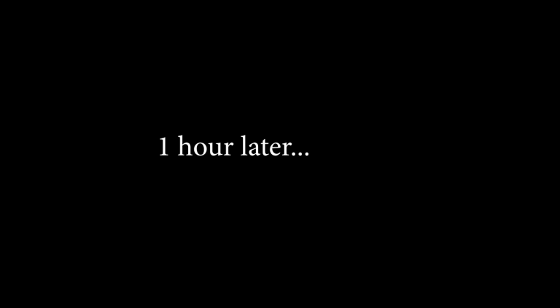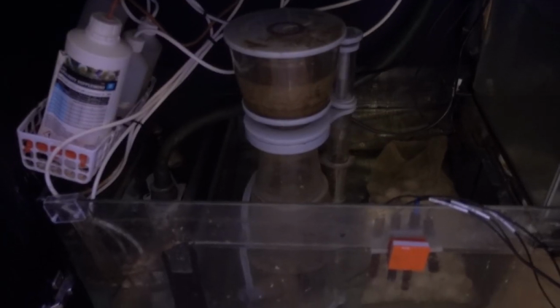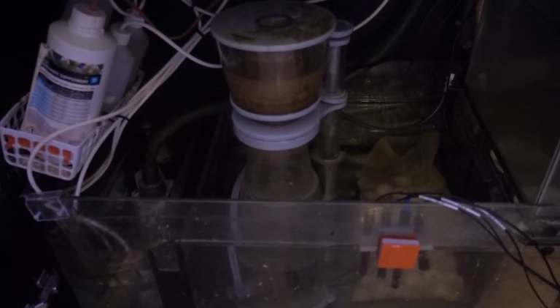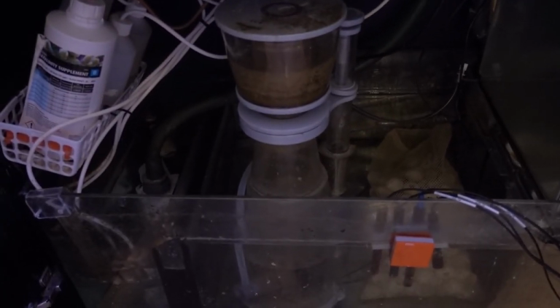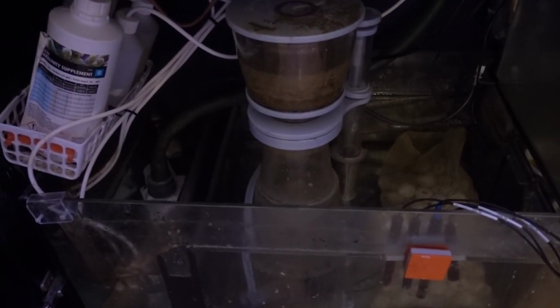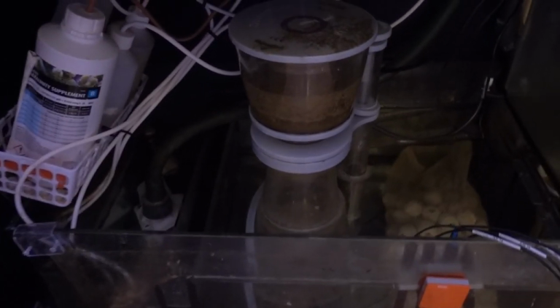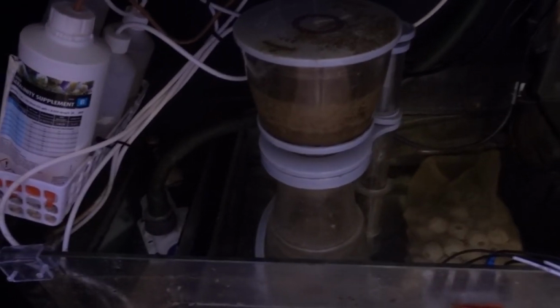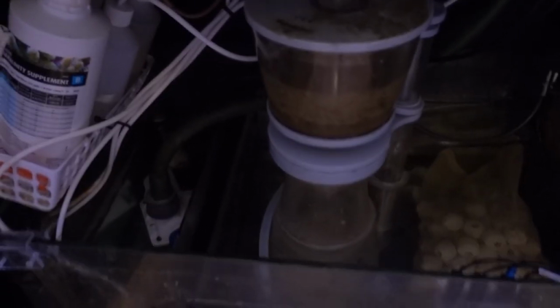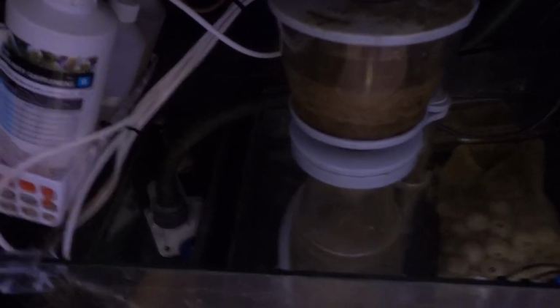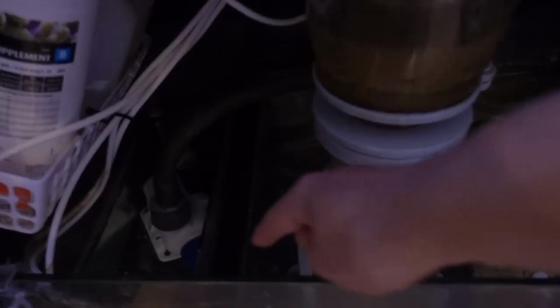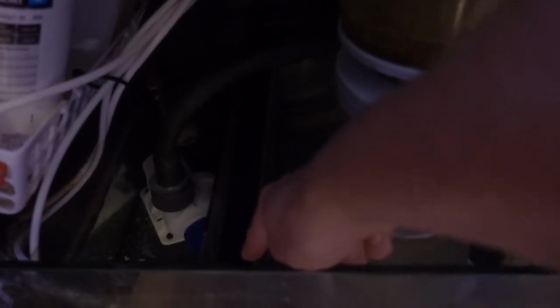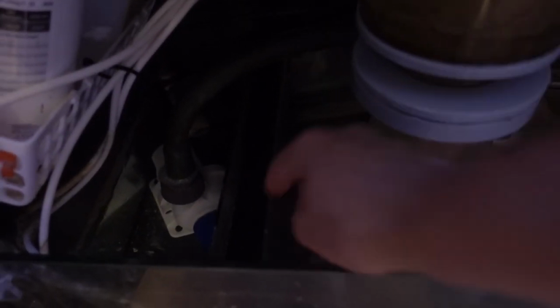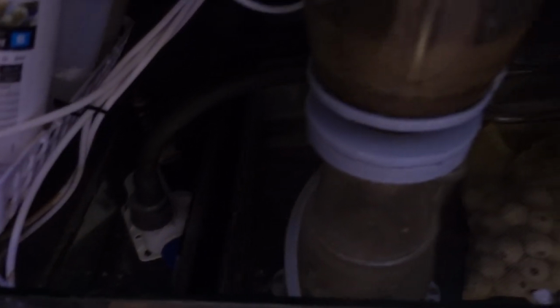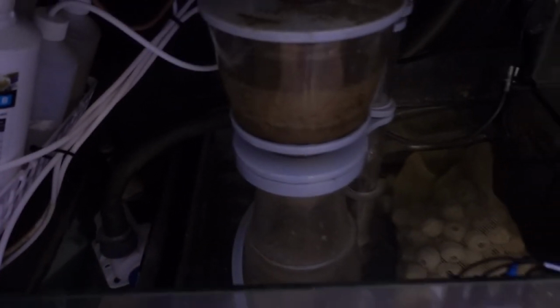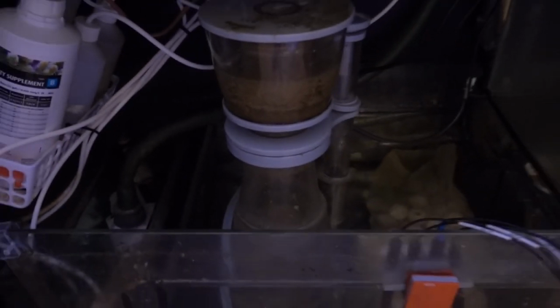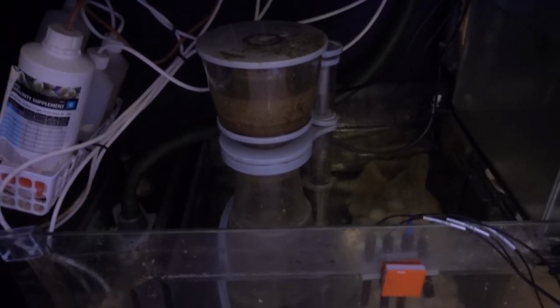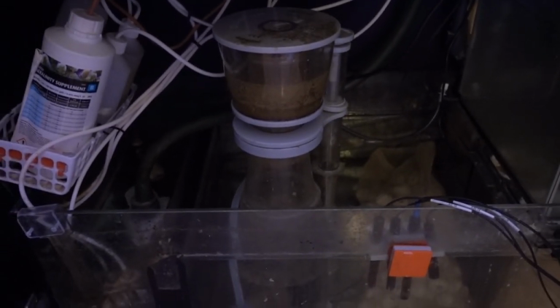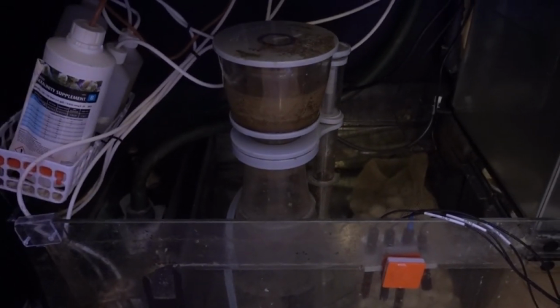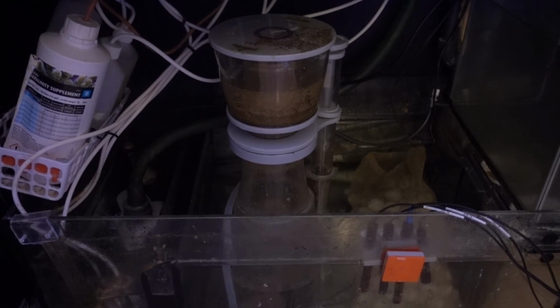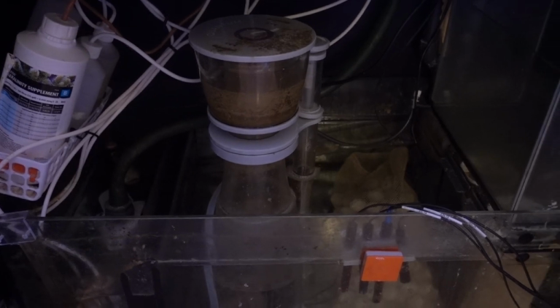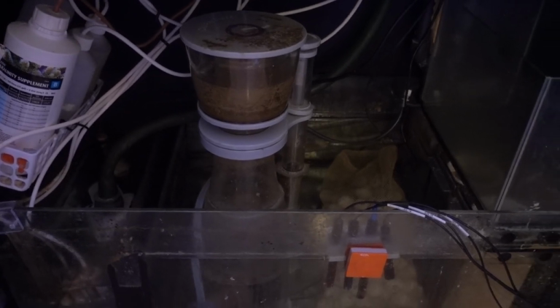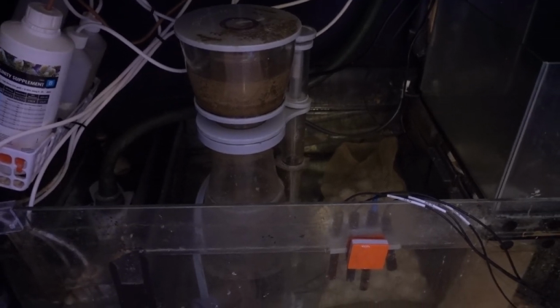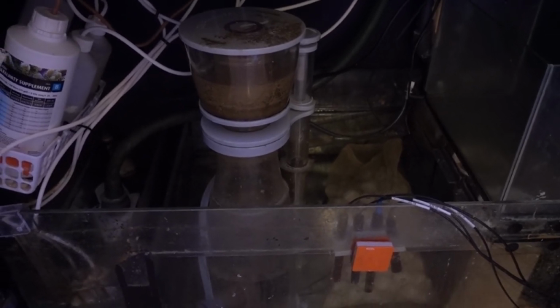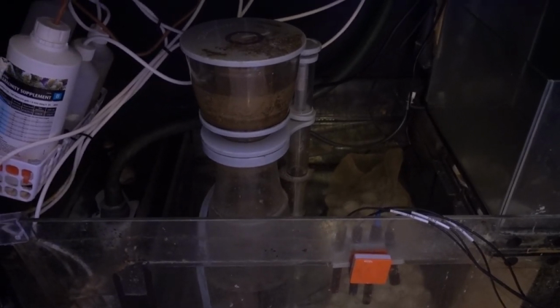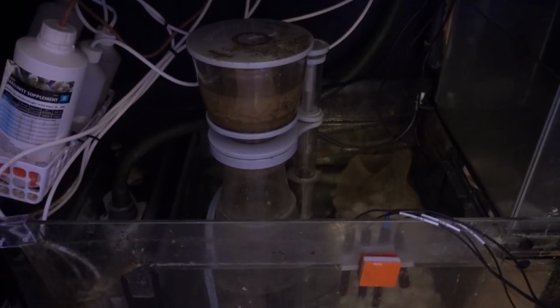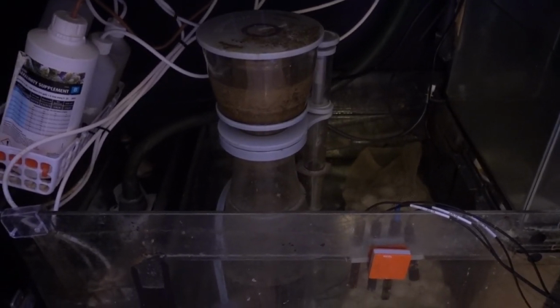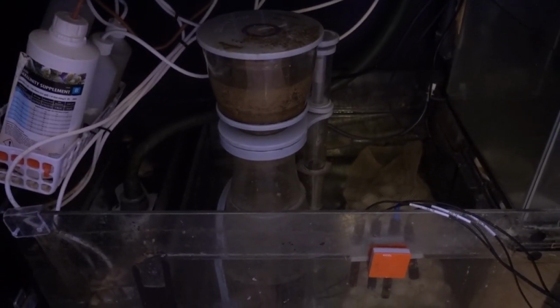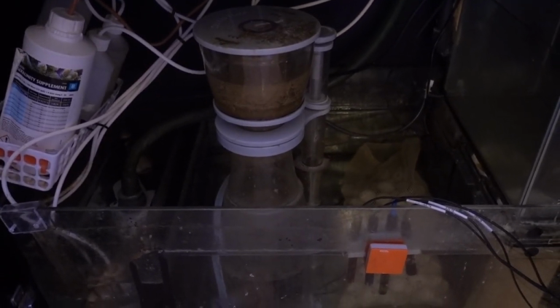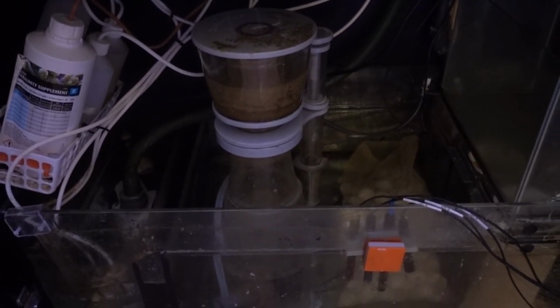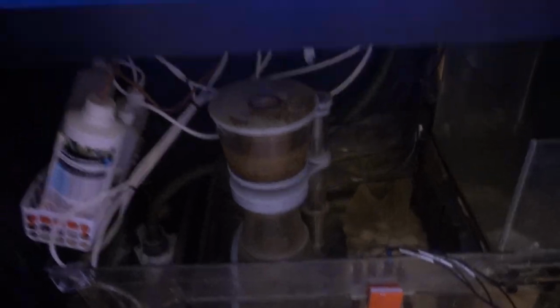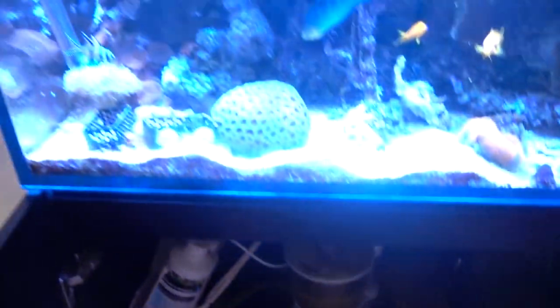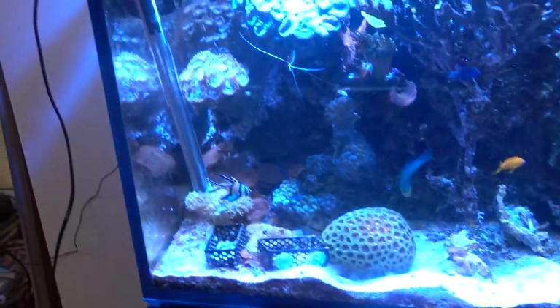I've taken 20 litres out just to get it back to where it should be in terms of water level. I haven't put the skimmer back on because there's probably still some crap in the sump and it may well overflow again, so I'm not going to go there.